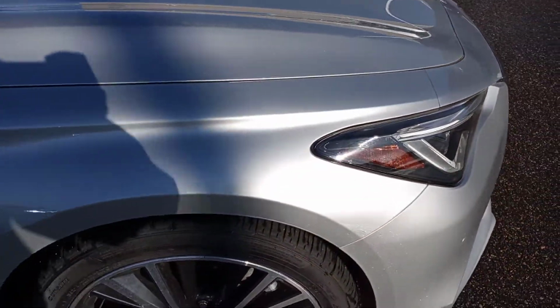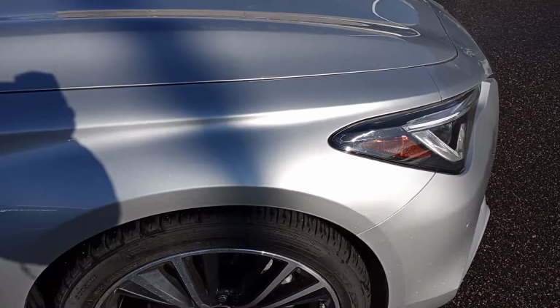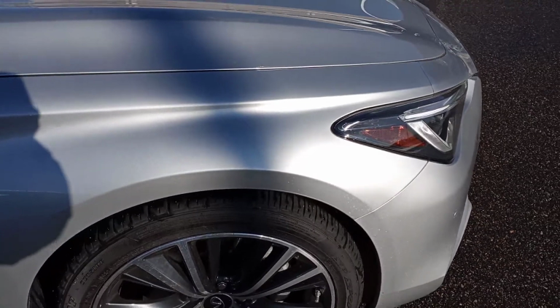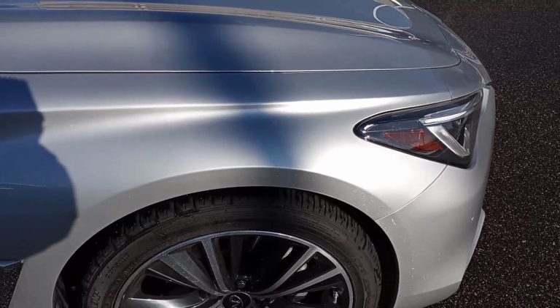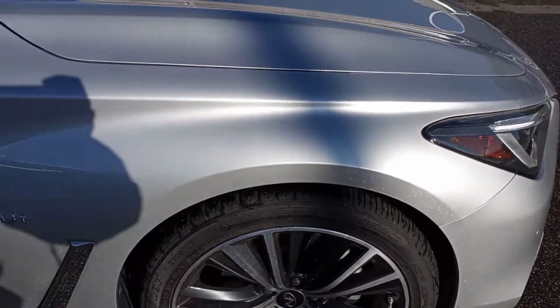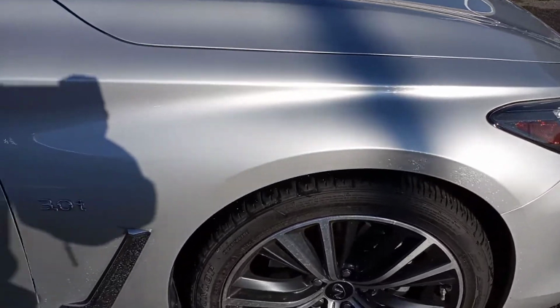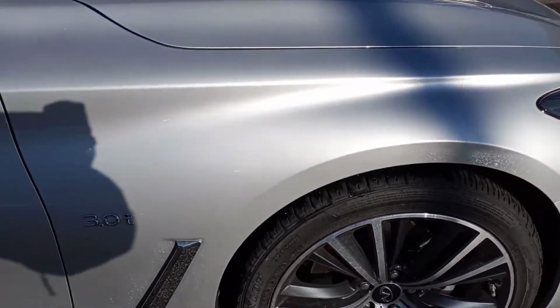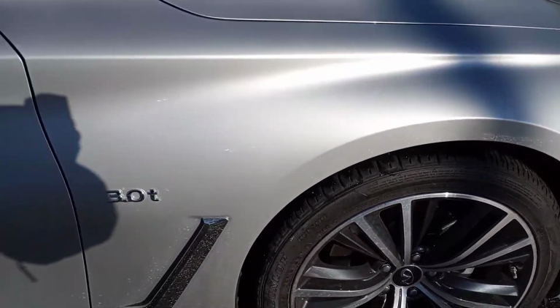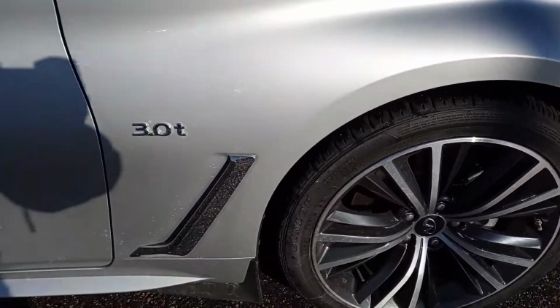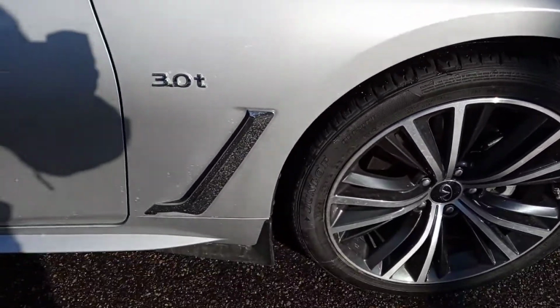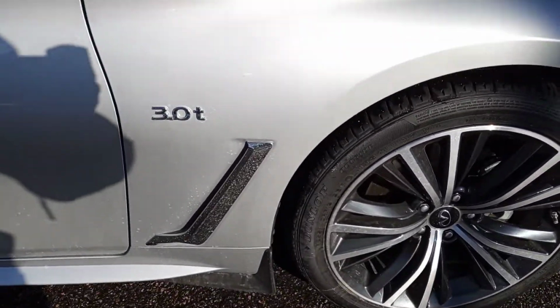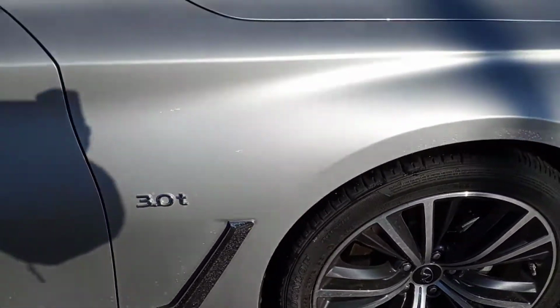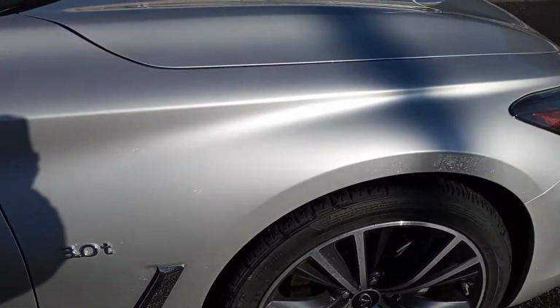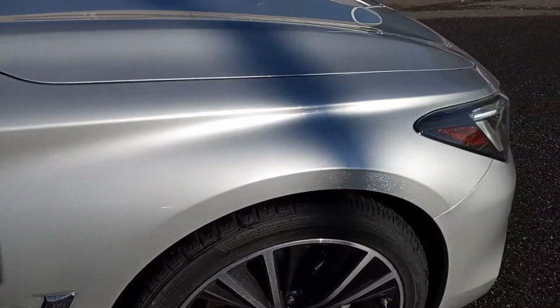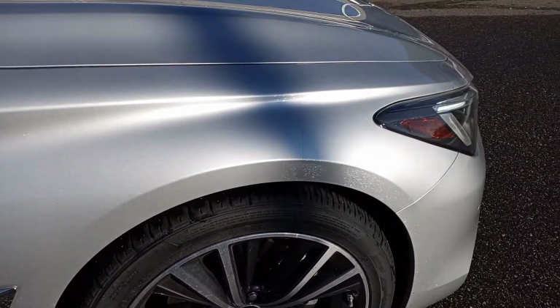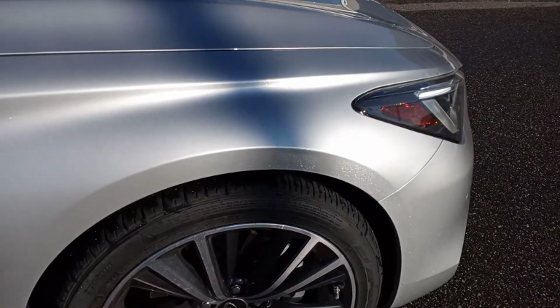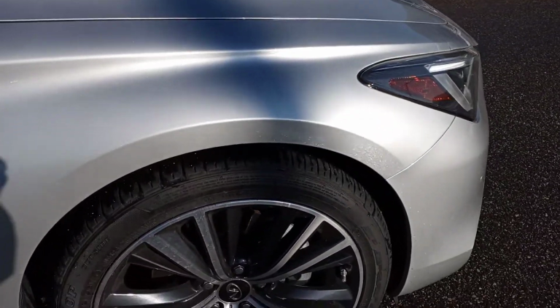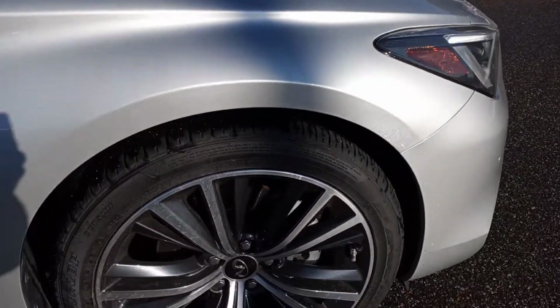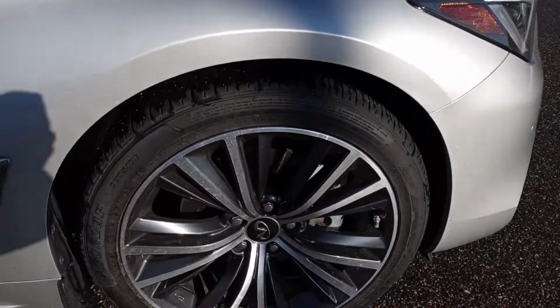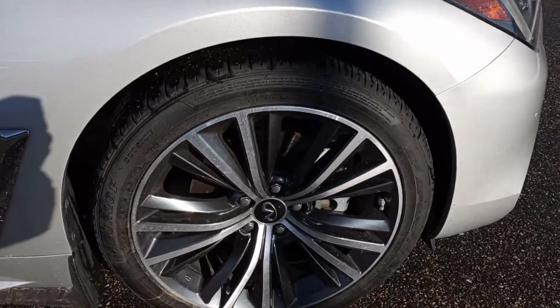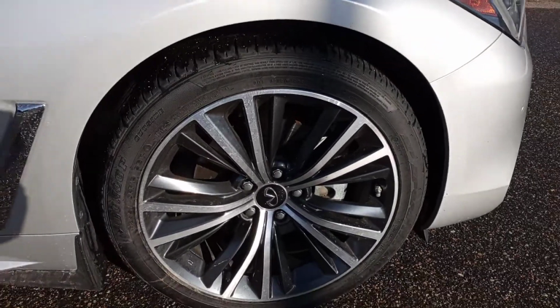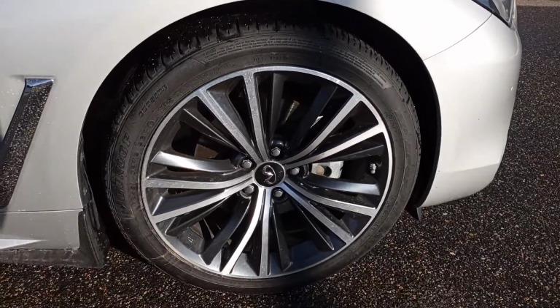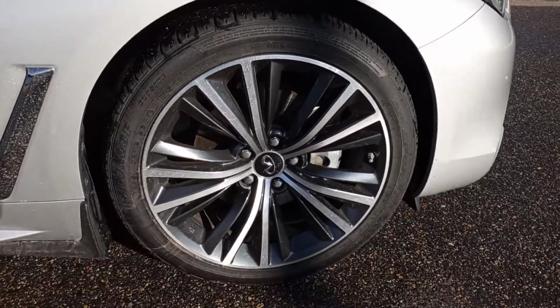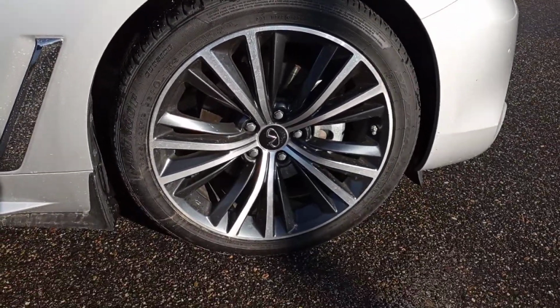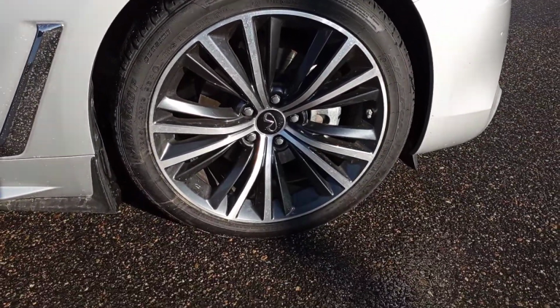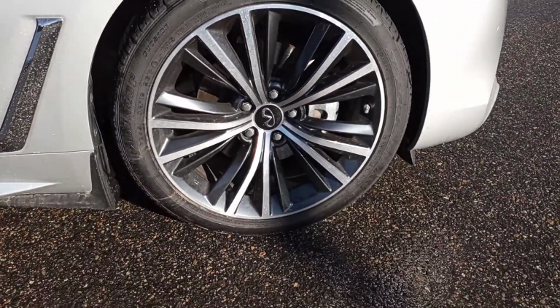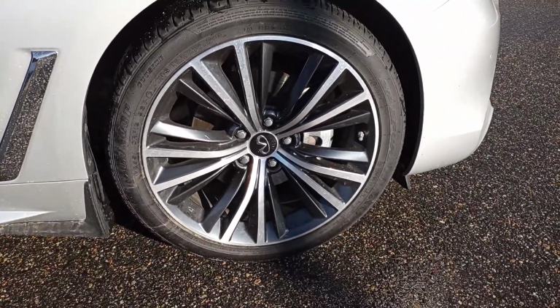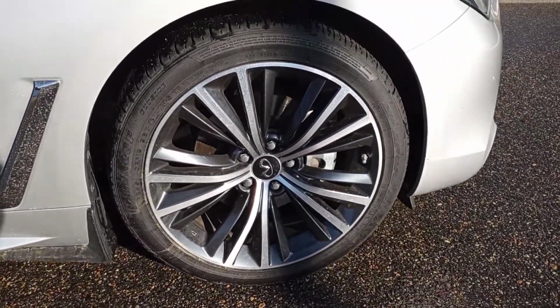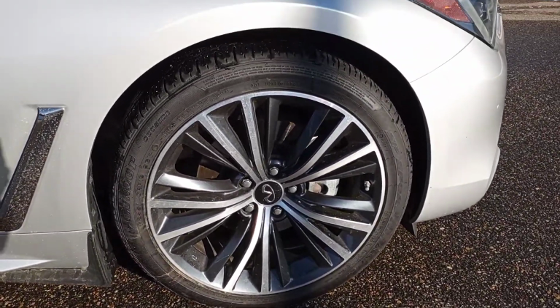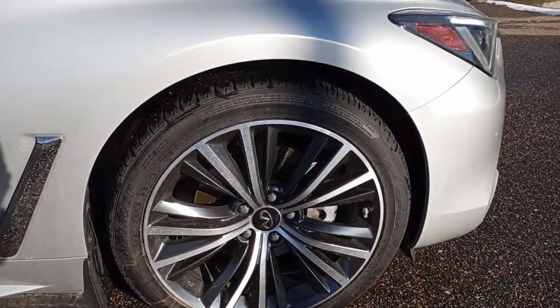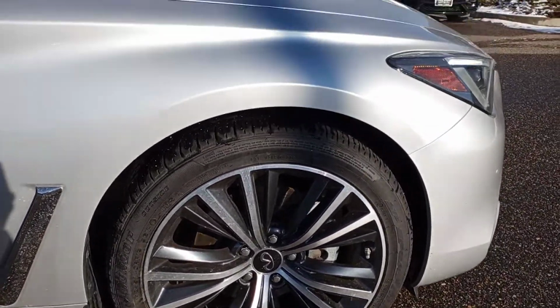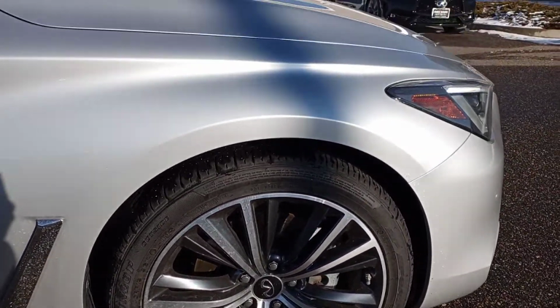Right front quarter is good. No damage, no scratches, no scrapes. And the front right wheel is also clean — no curbing.